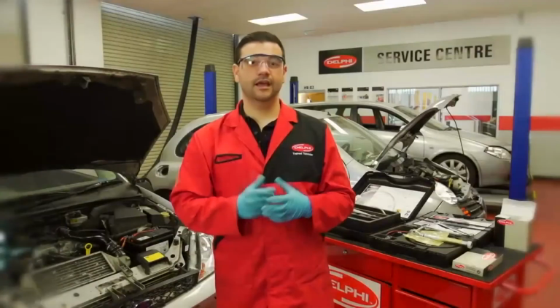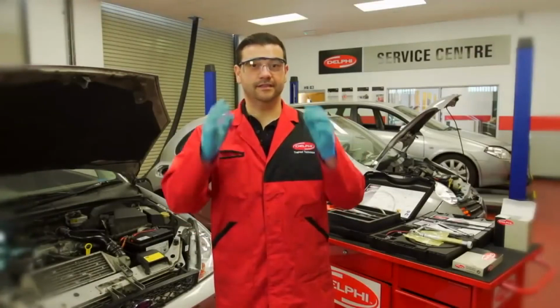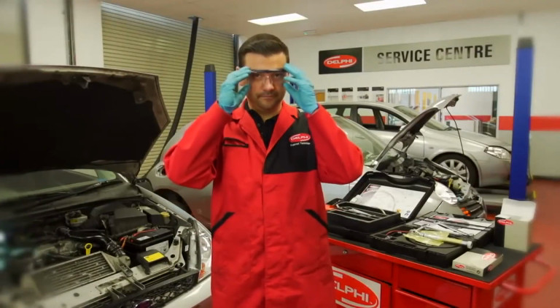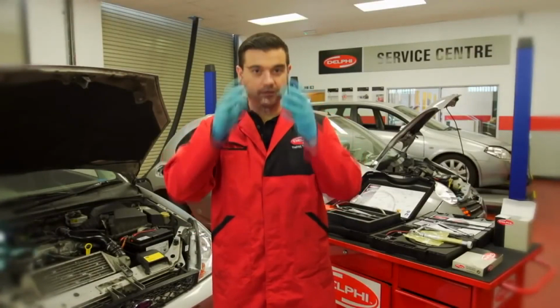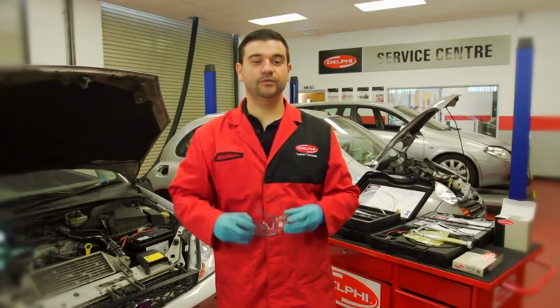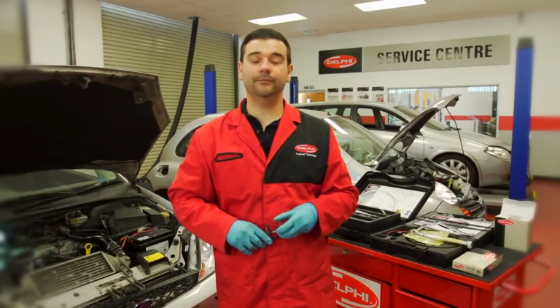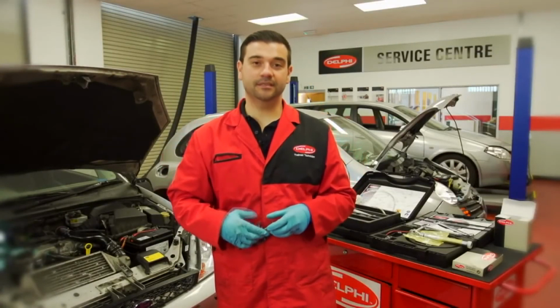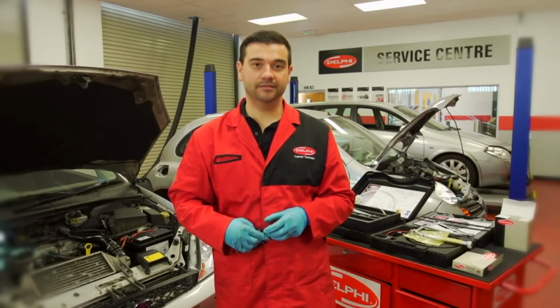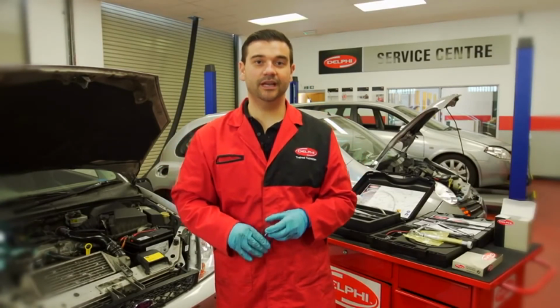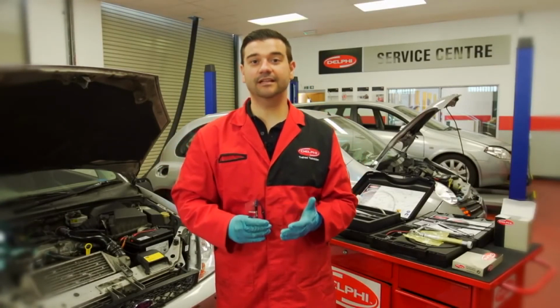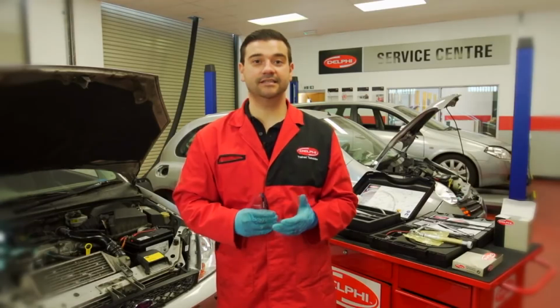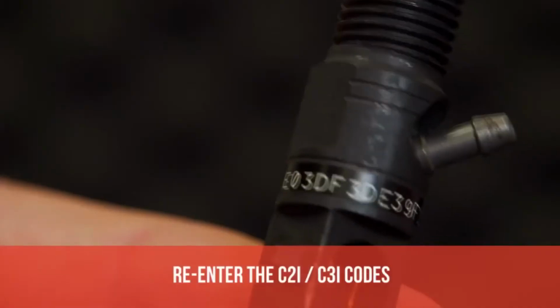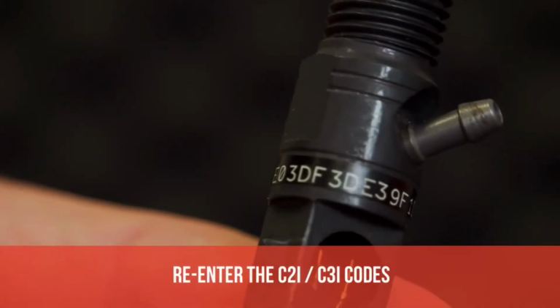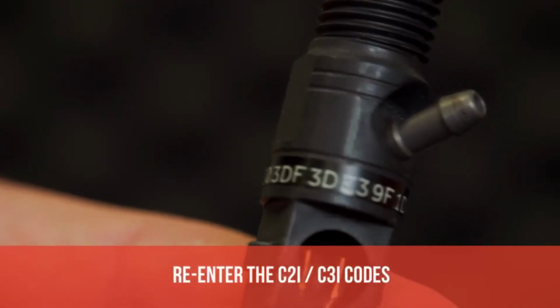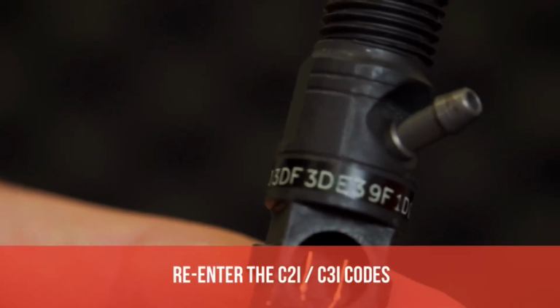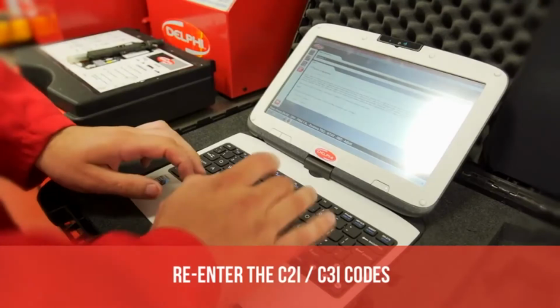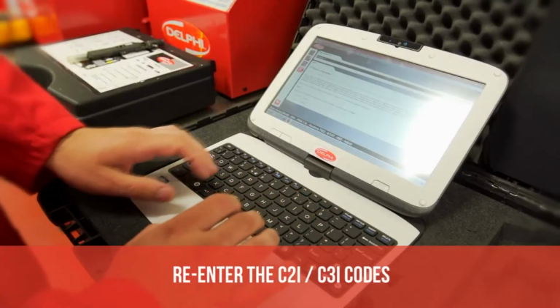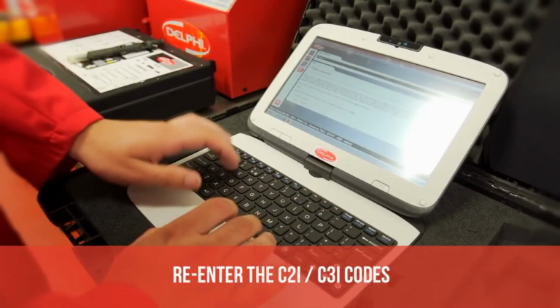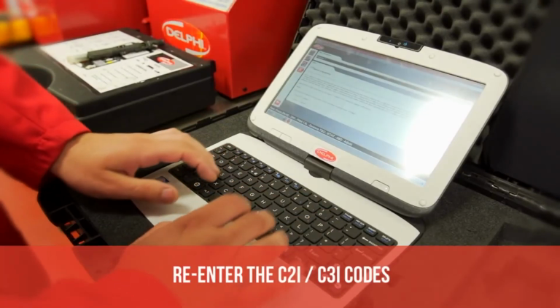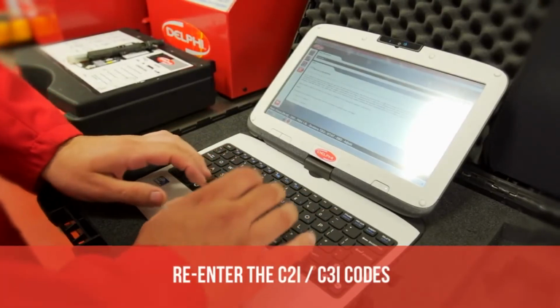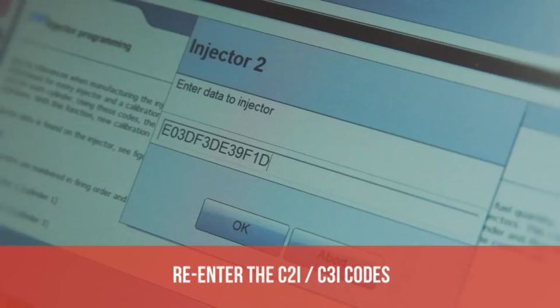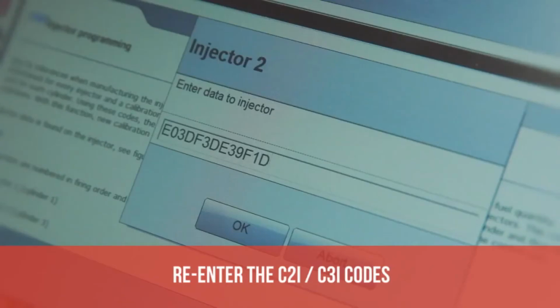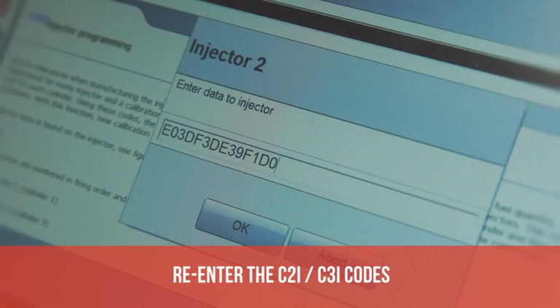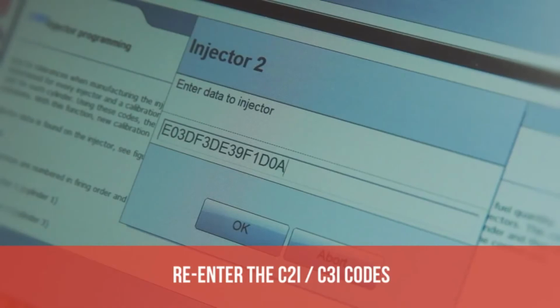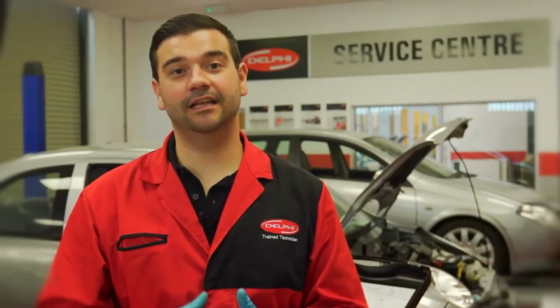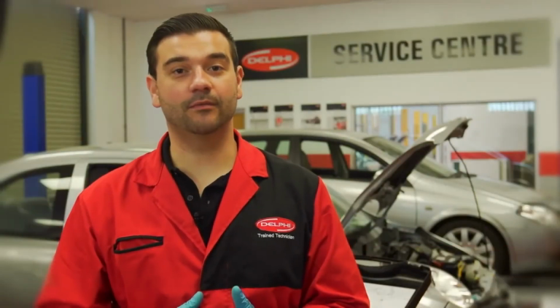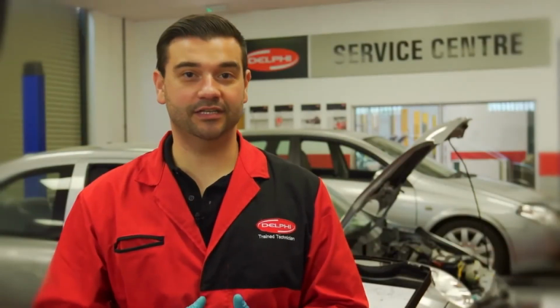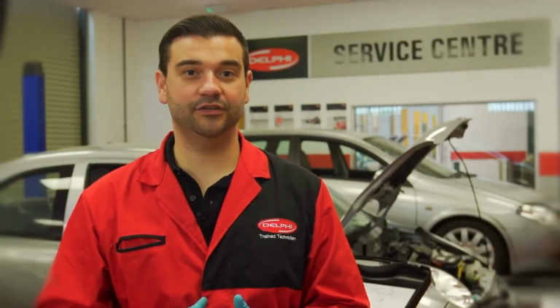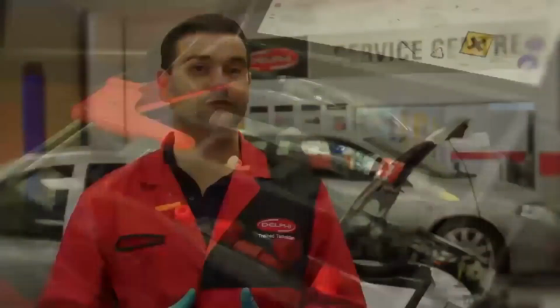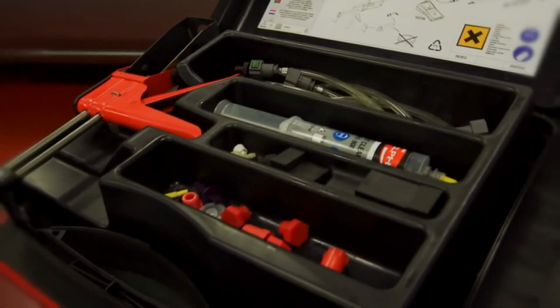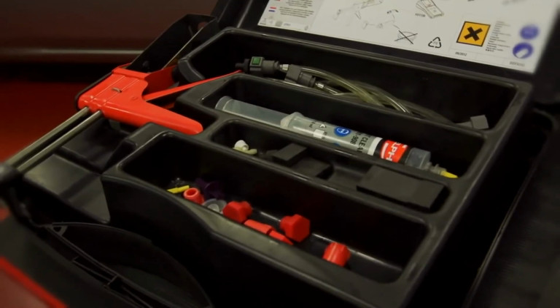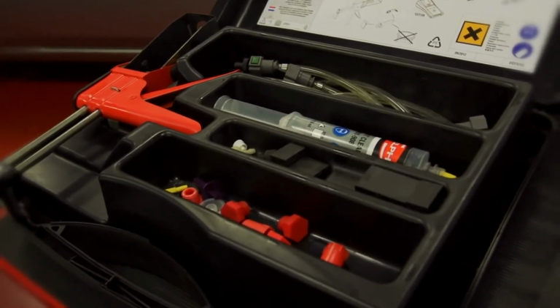And that's it. Once the cleaning process is complete, we can now re-enter the C2i or C3i code using the Delphi DS diagnostic tool. That's how to clean a common rail injector using the Delphi solvent injector cleaning kit.